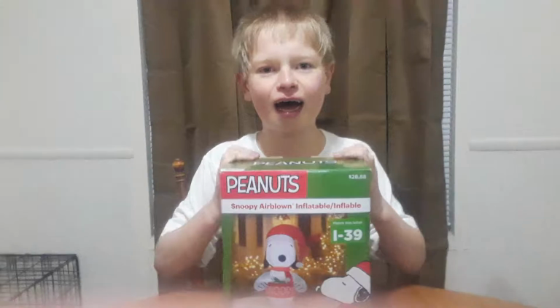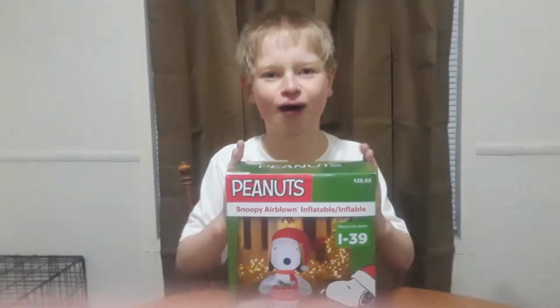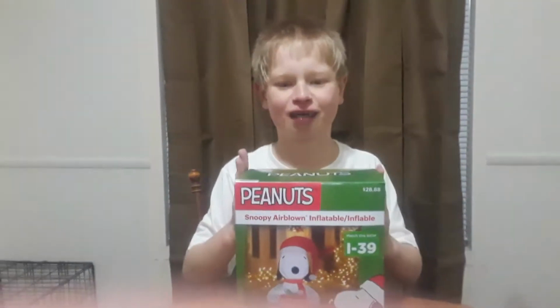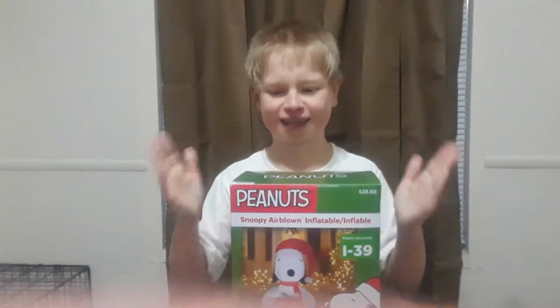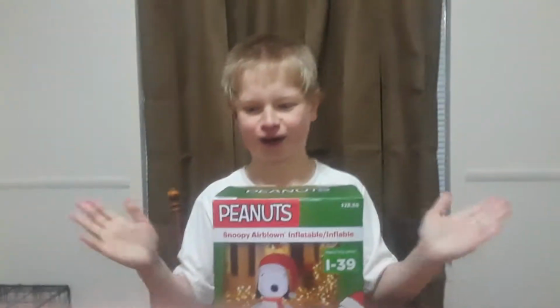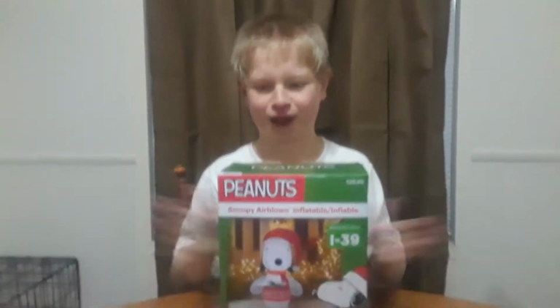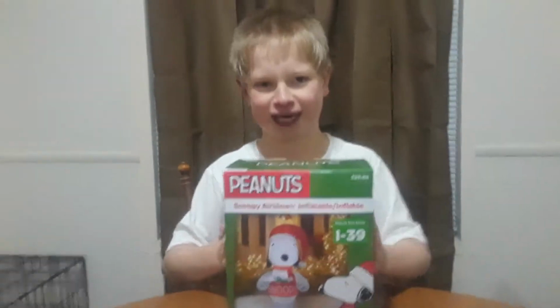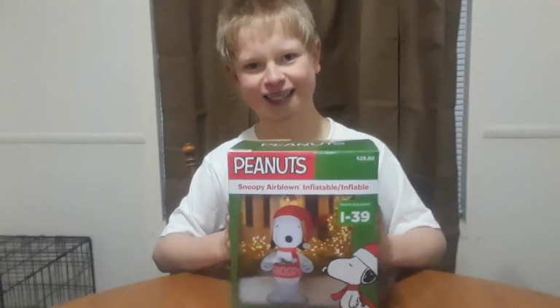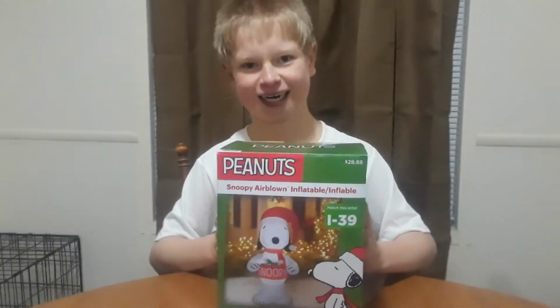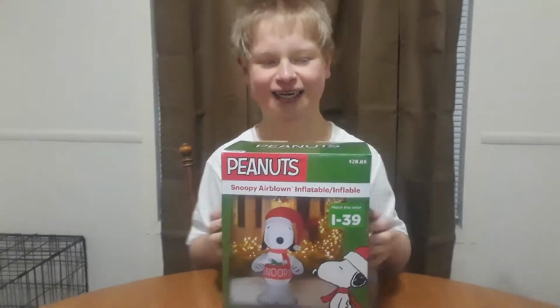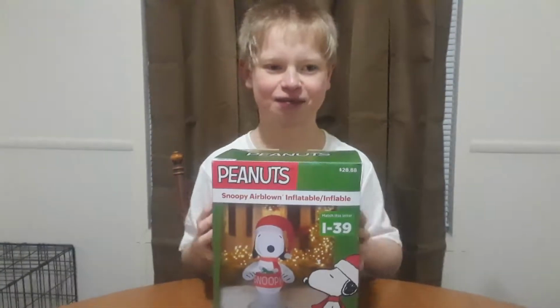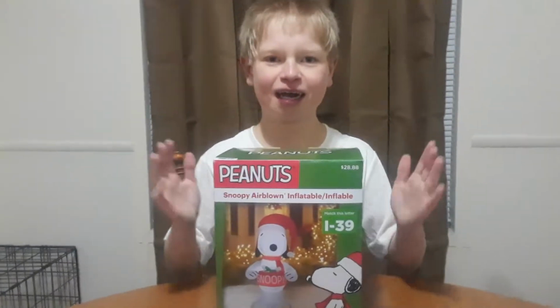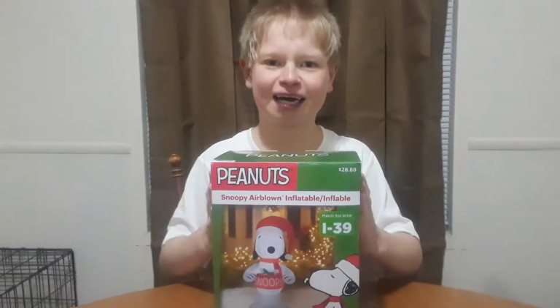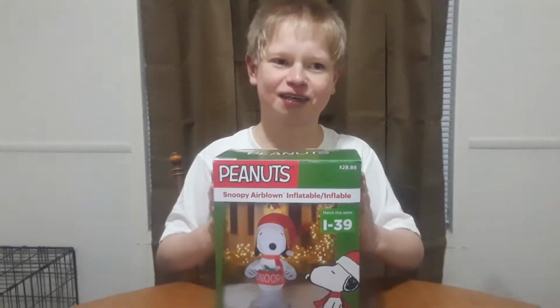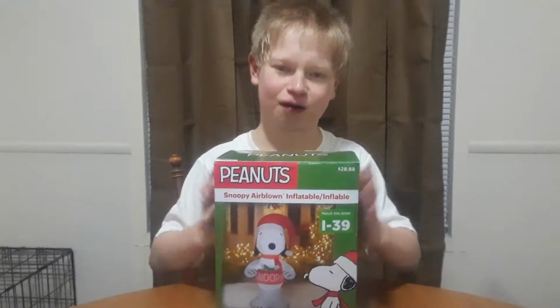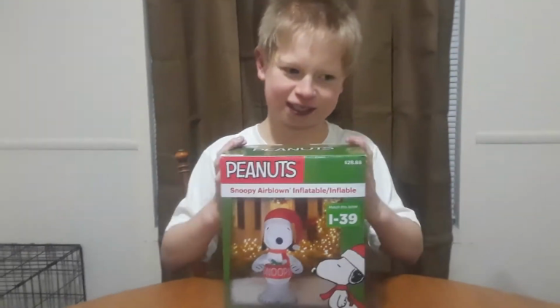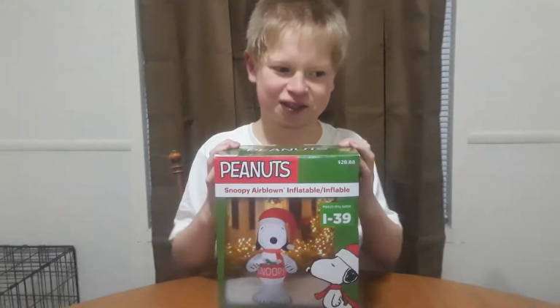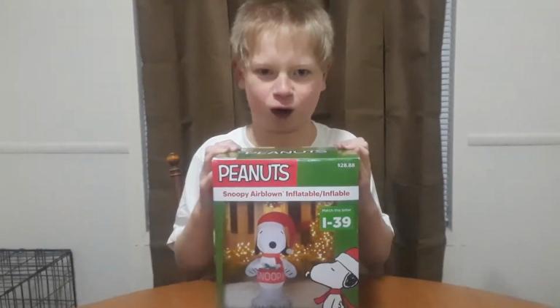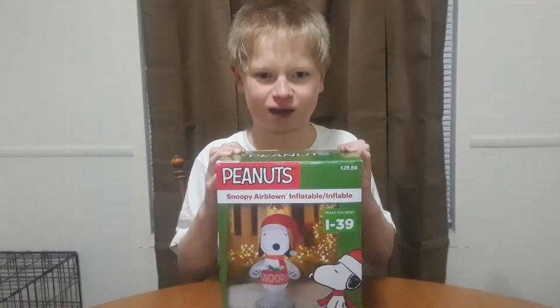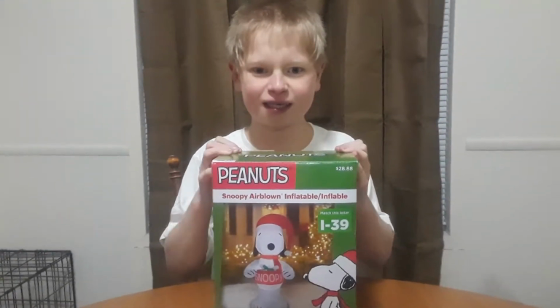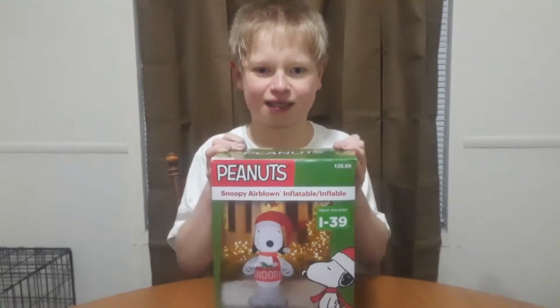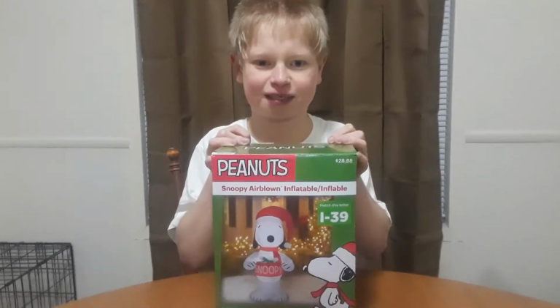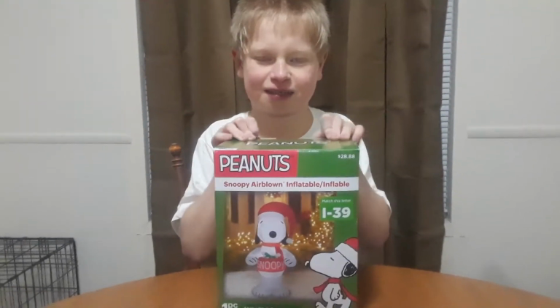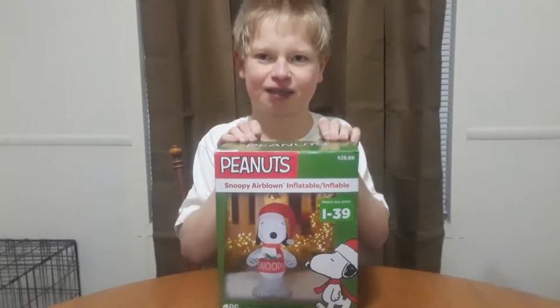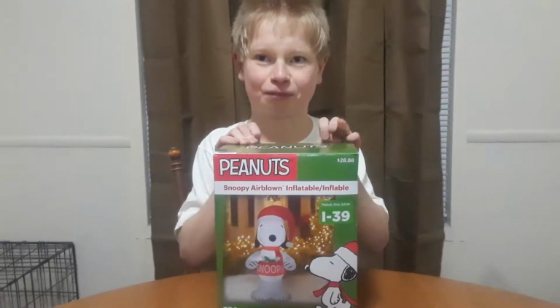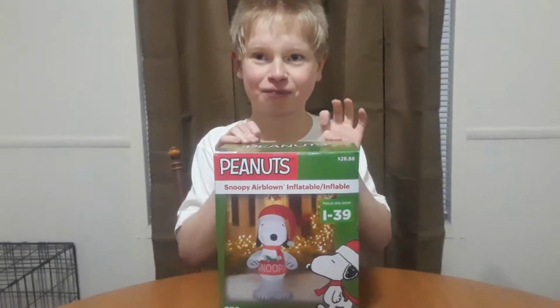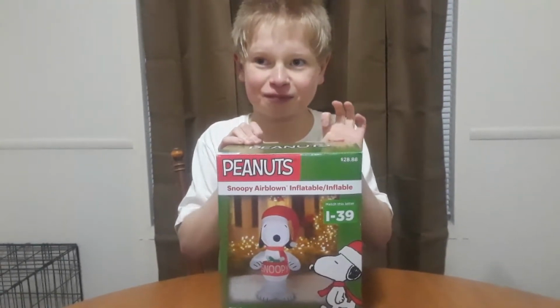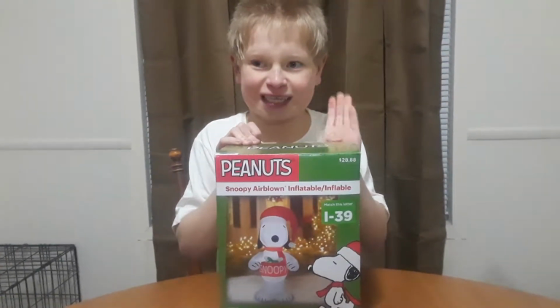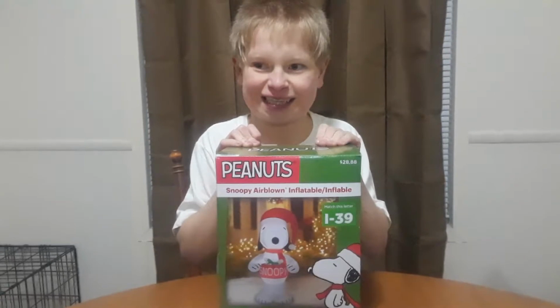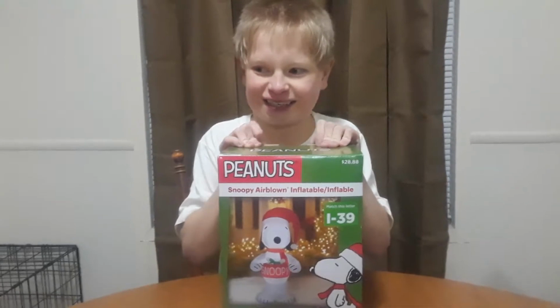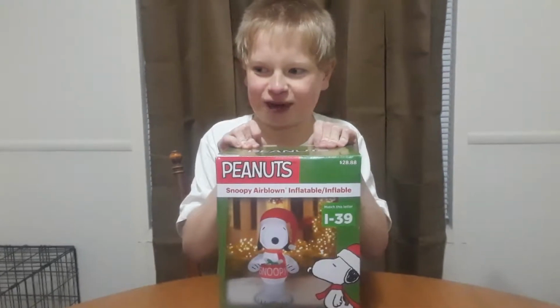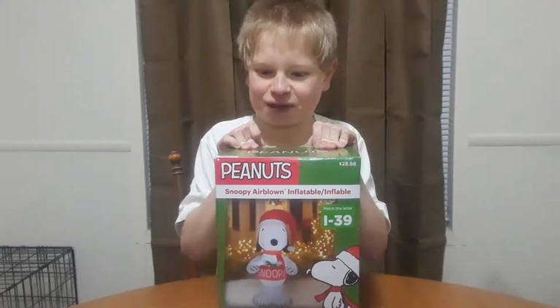Hello guys, I'm back. I haven't done an unboxing video in a while since the other one.